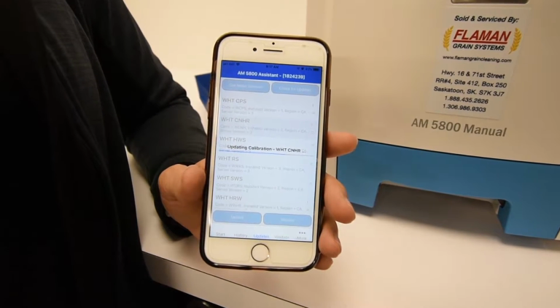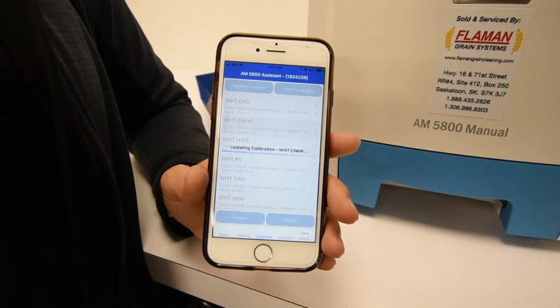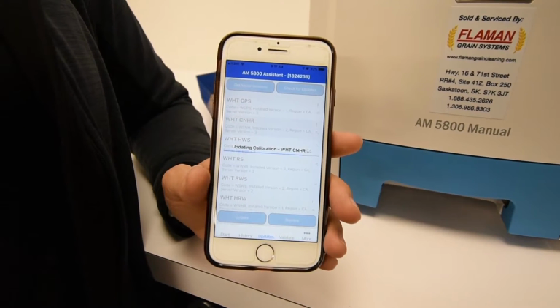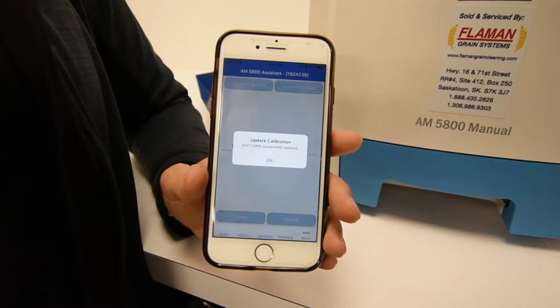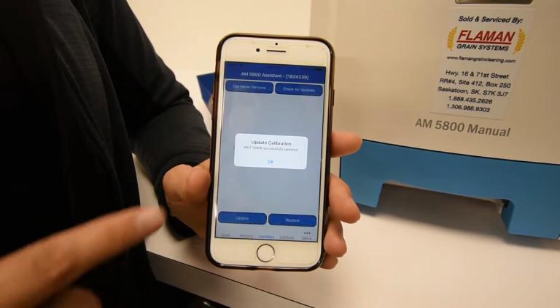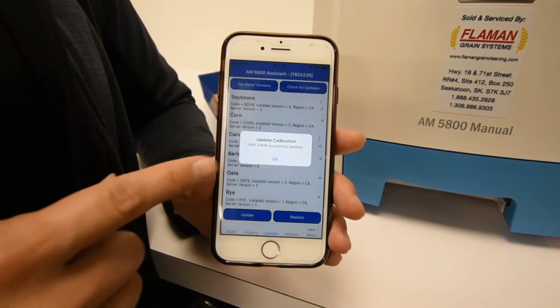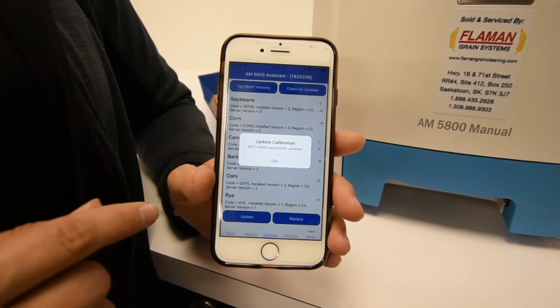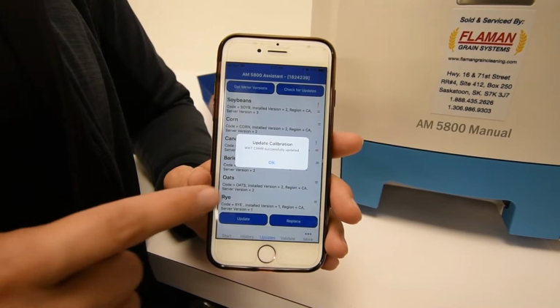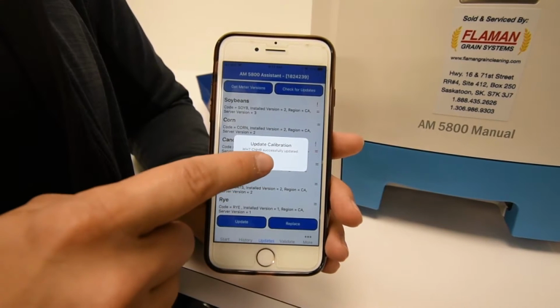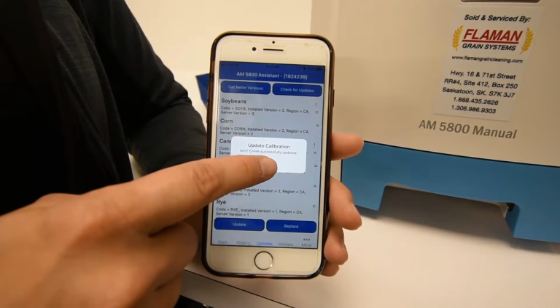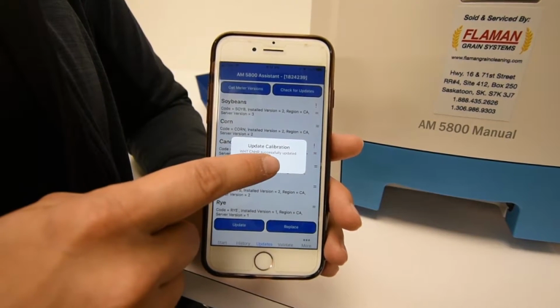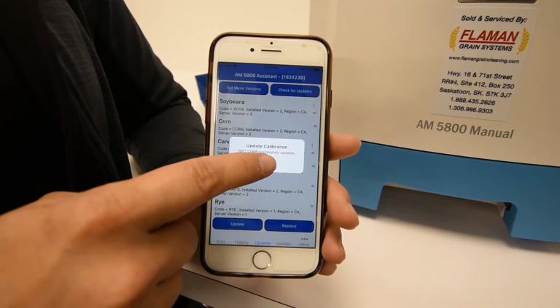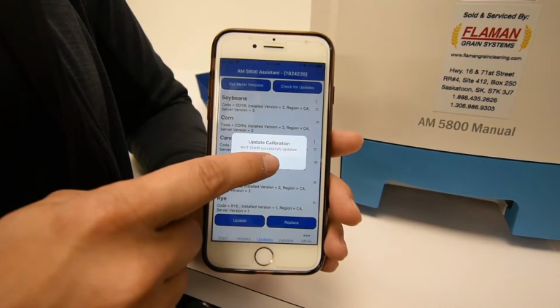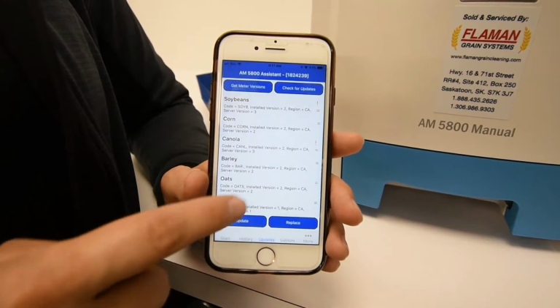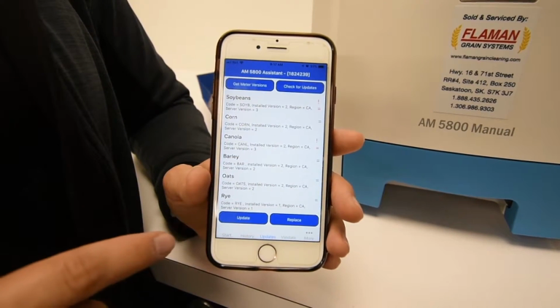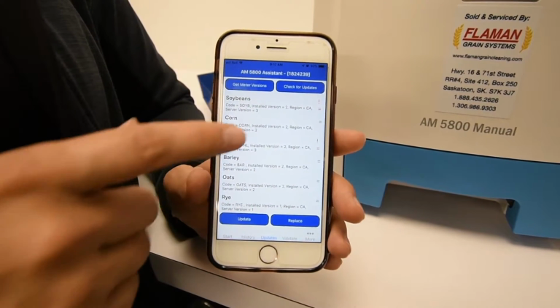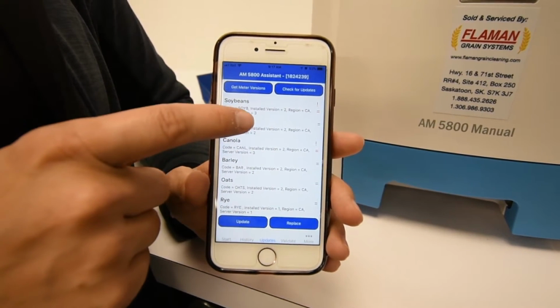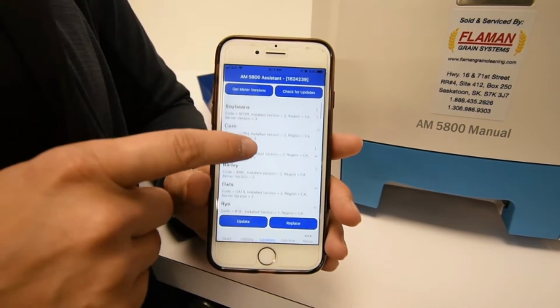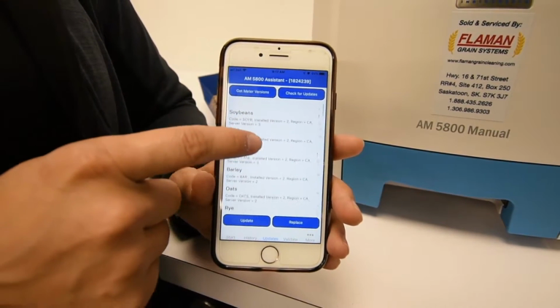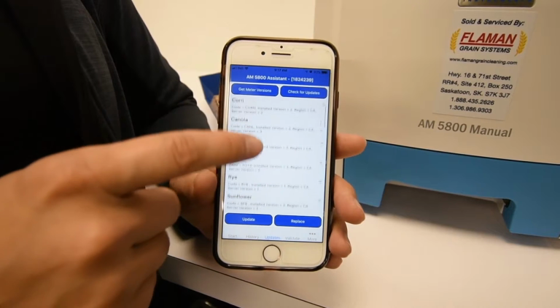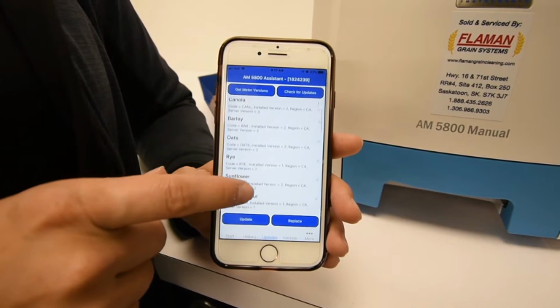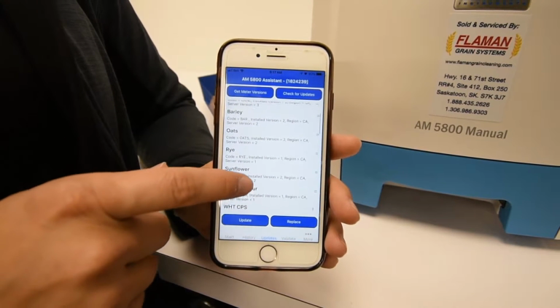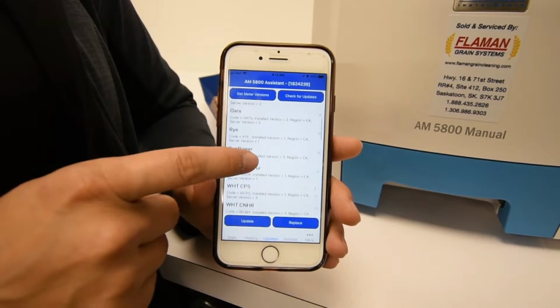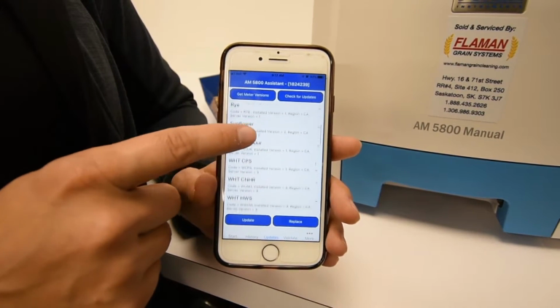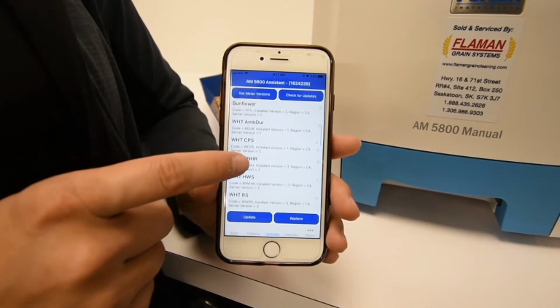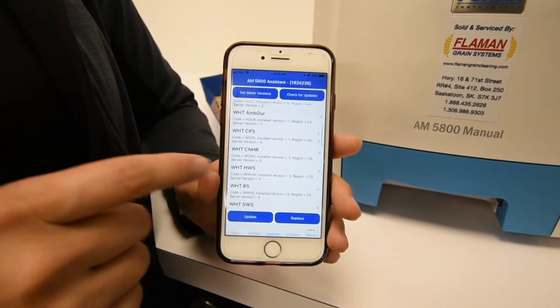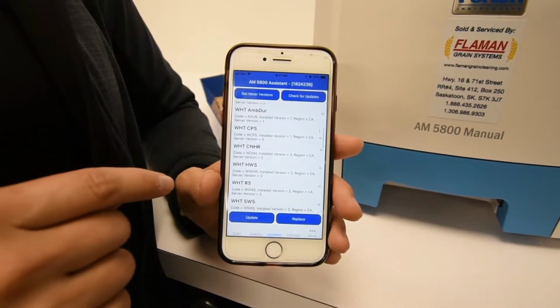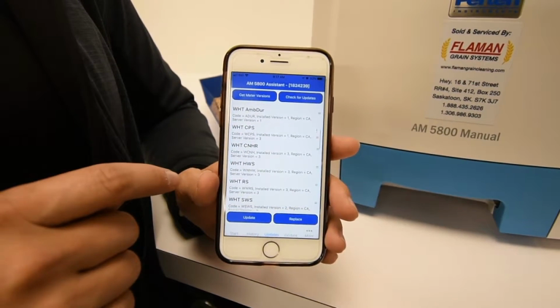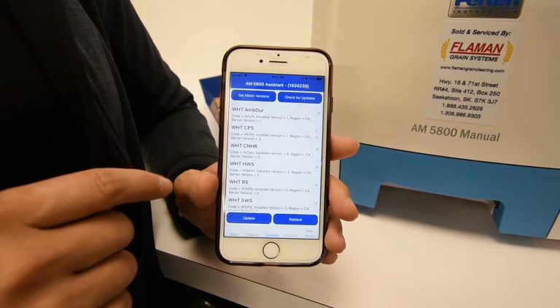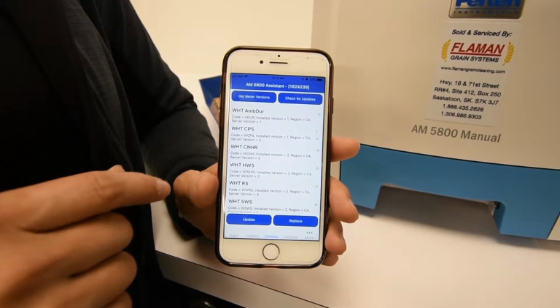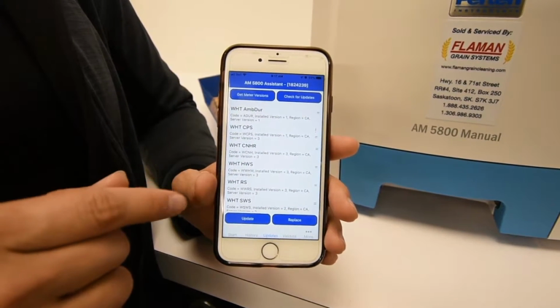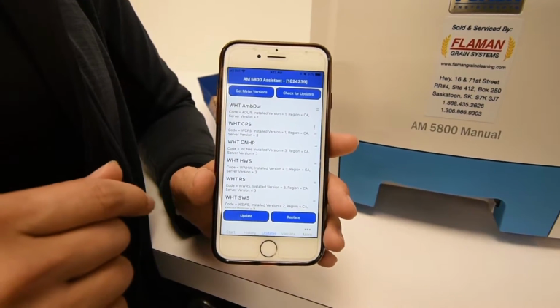When it's successful, you'll get a message saying it was successfully updated and then you hit OK. You can update all of the calibrations that have an update available, or only the ones that are in your favorites.